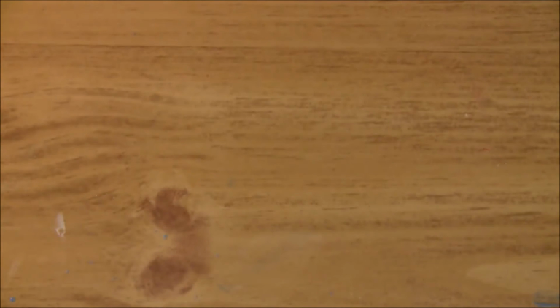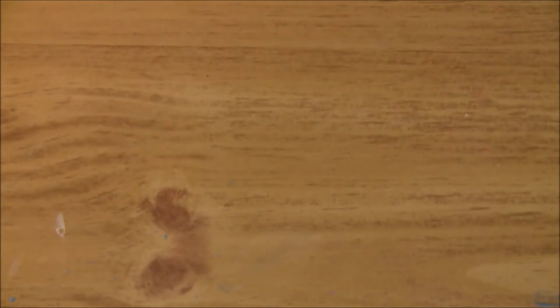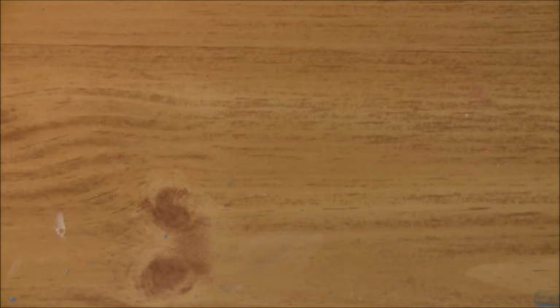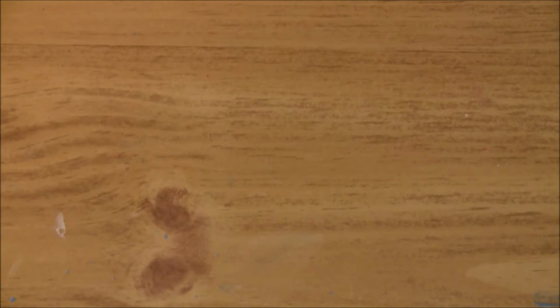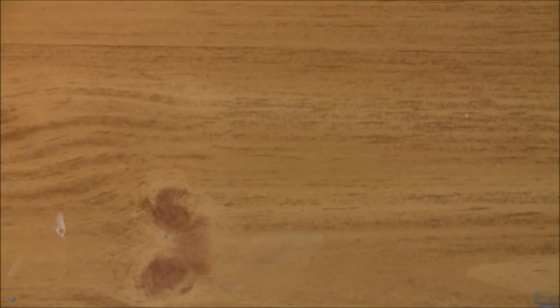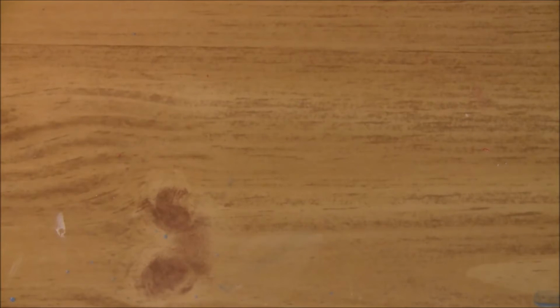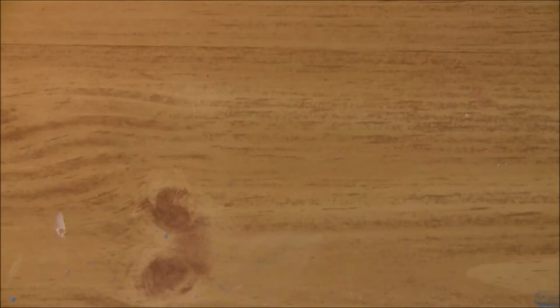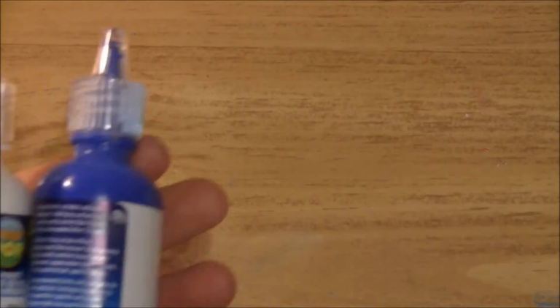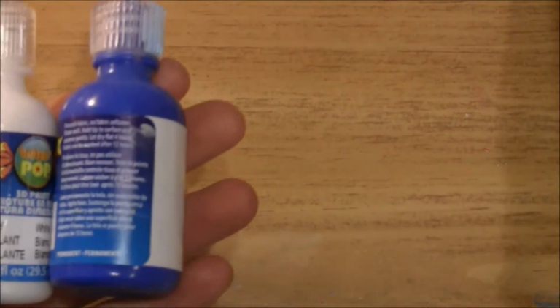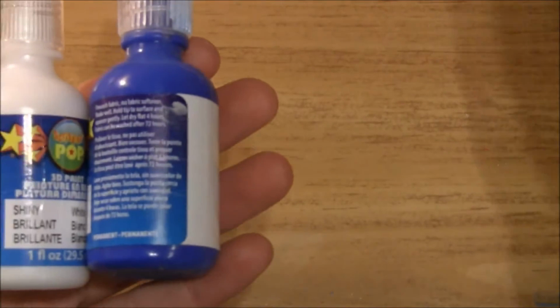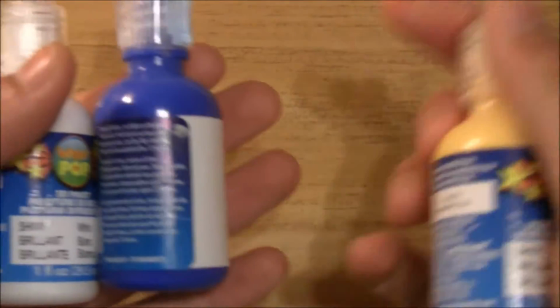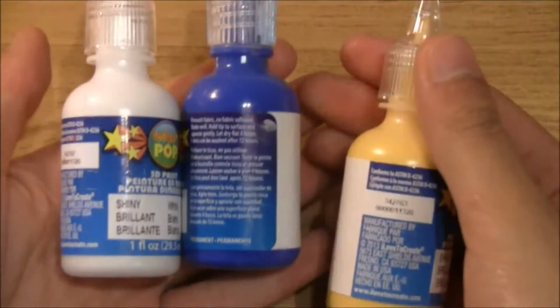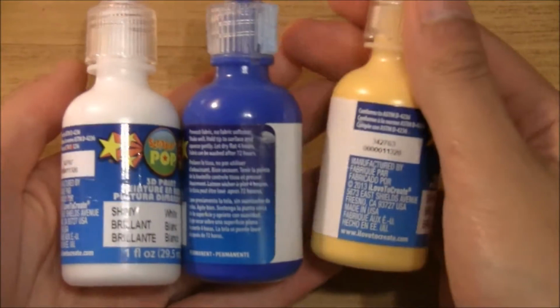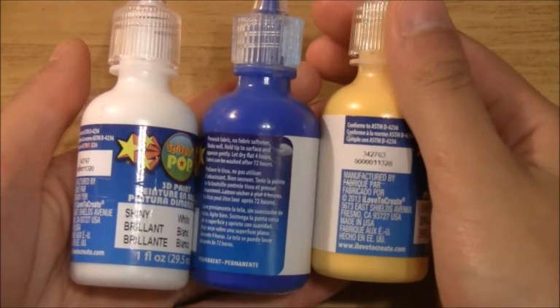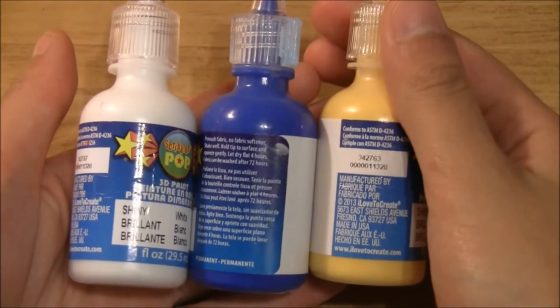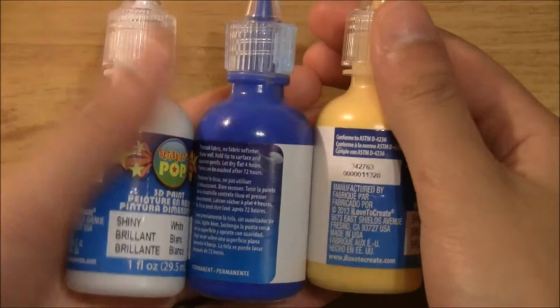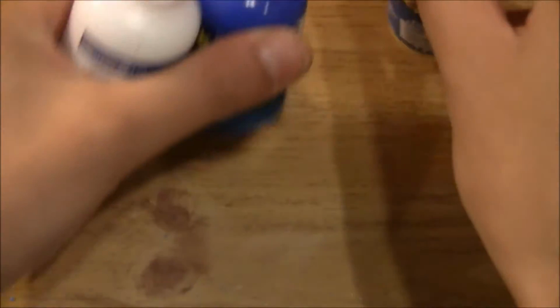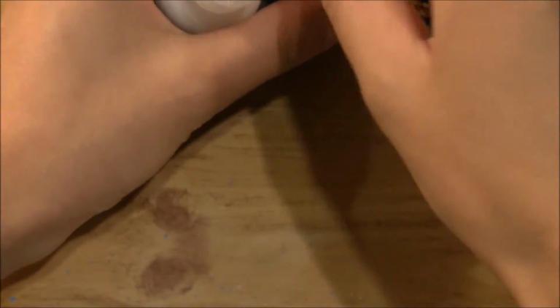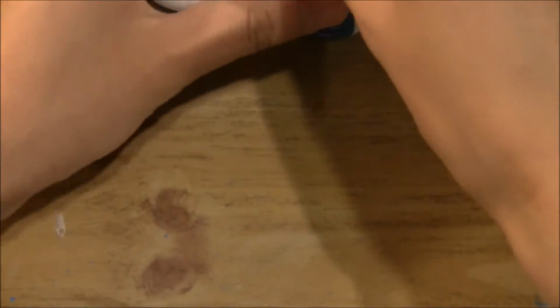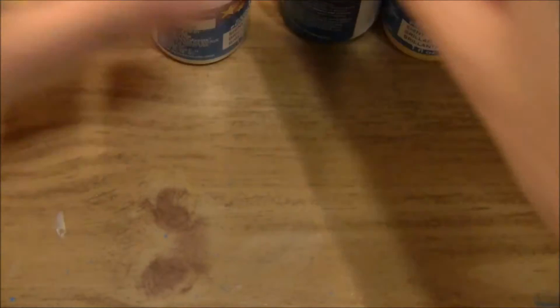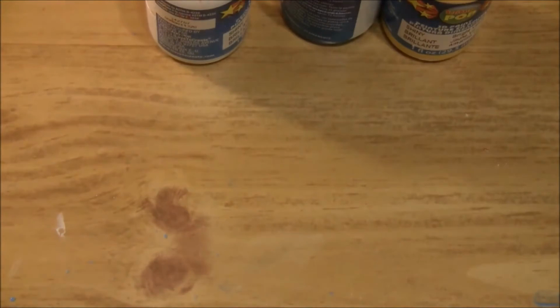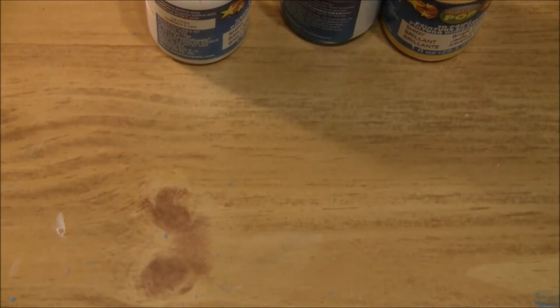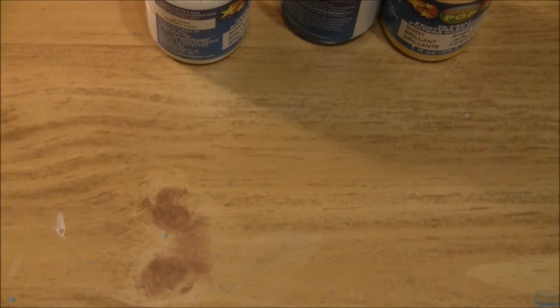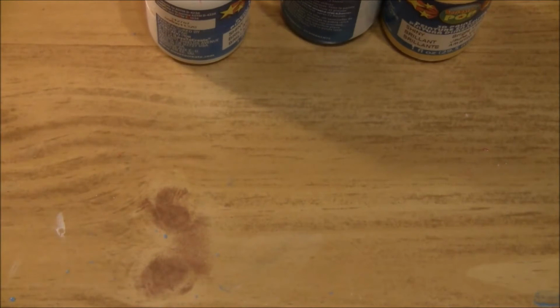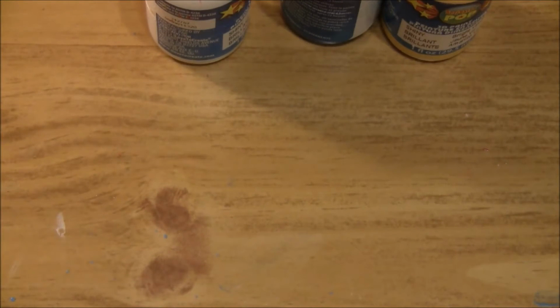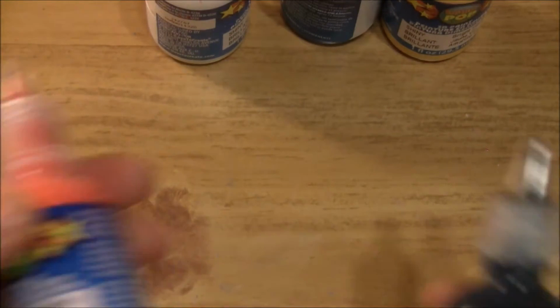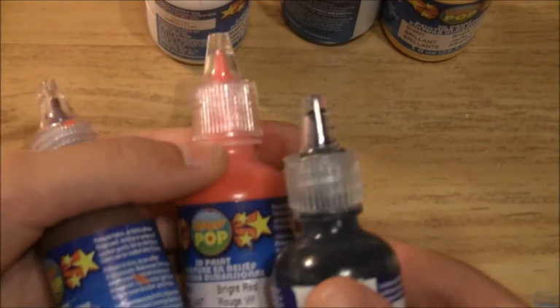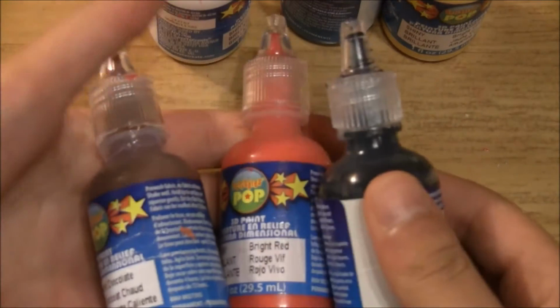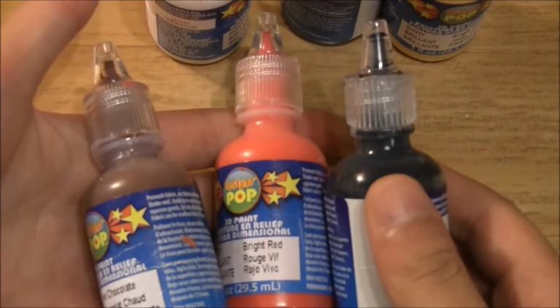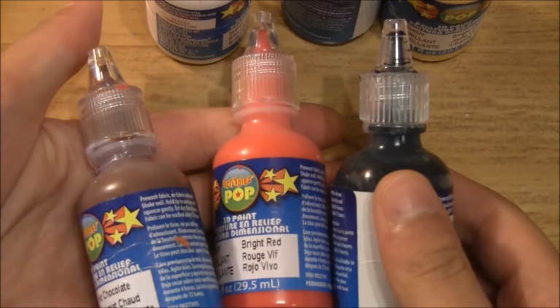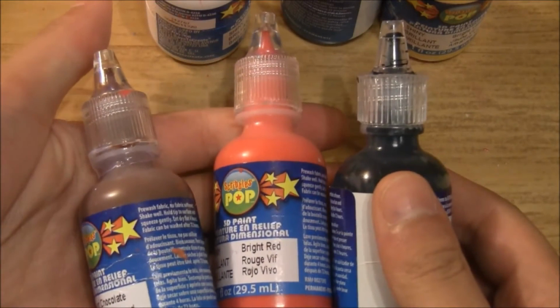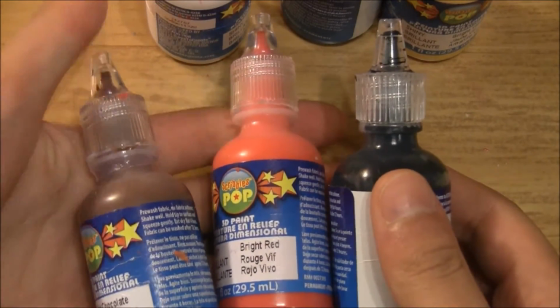For paints, mostly you'll just be needing some white, blue, and yellow. But you'll also be needing a little bit of brown, red, and black.